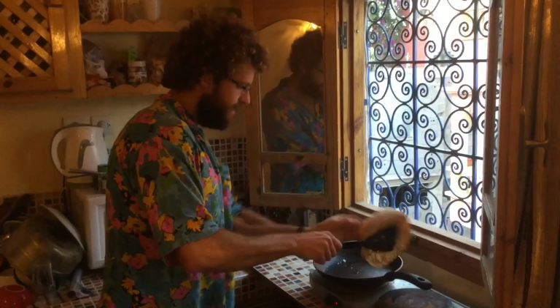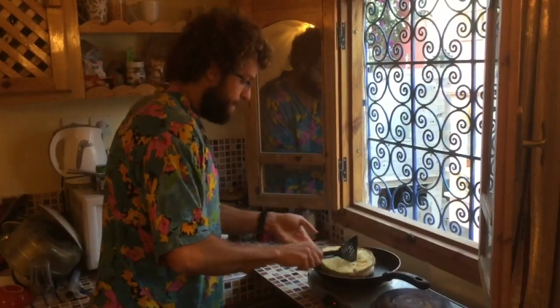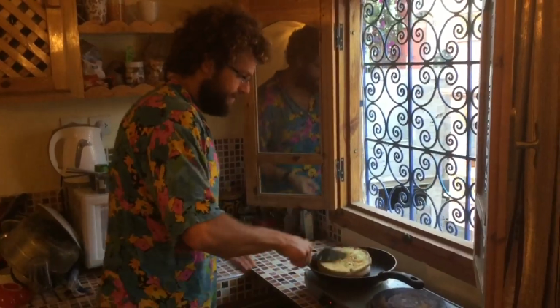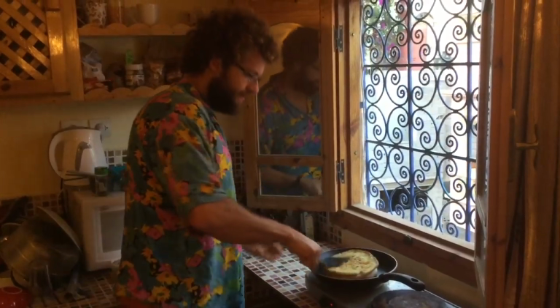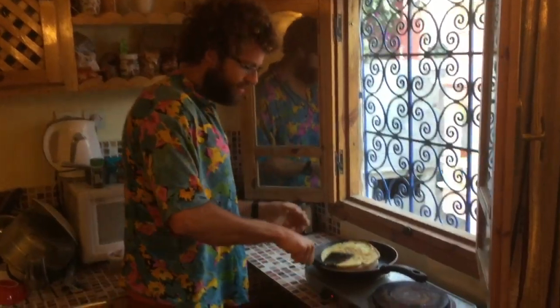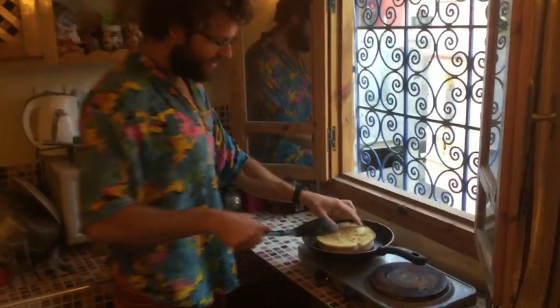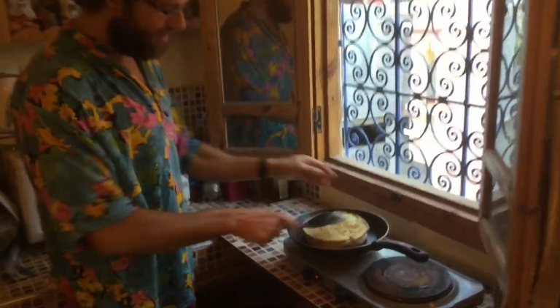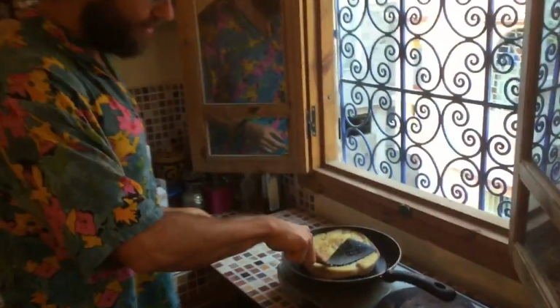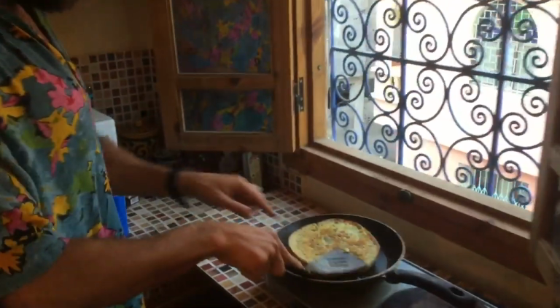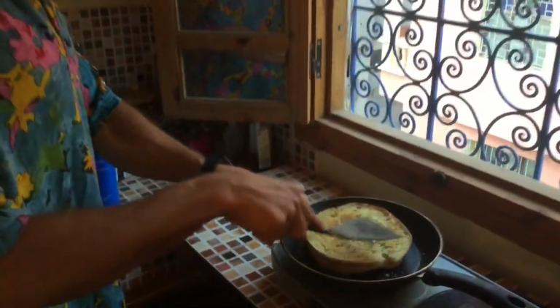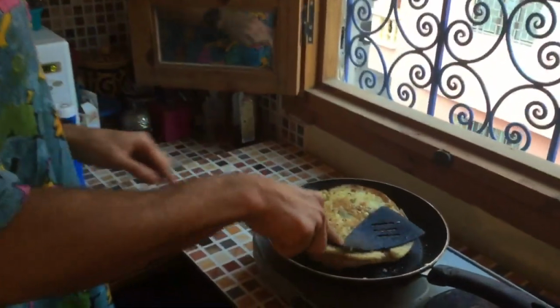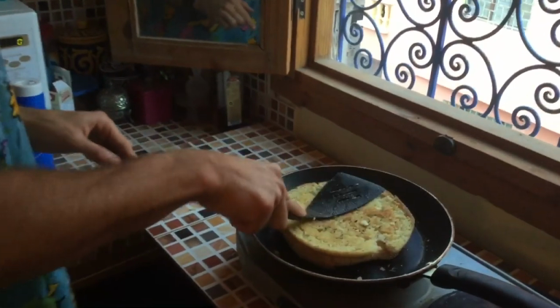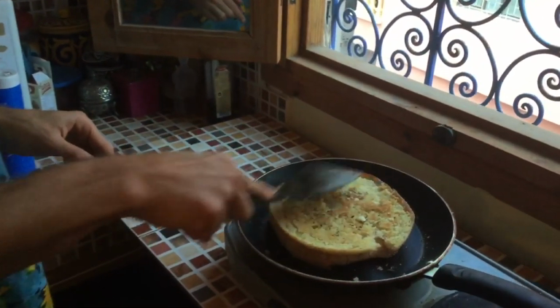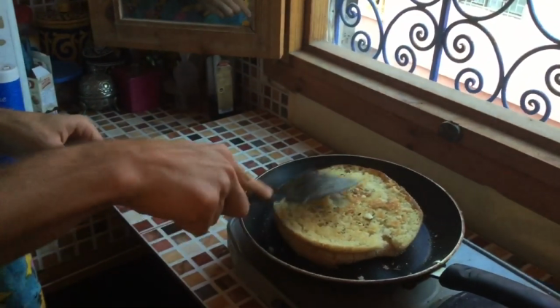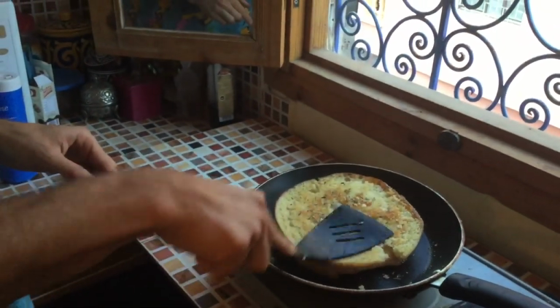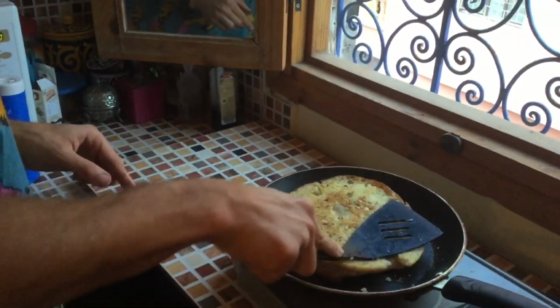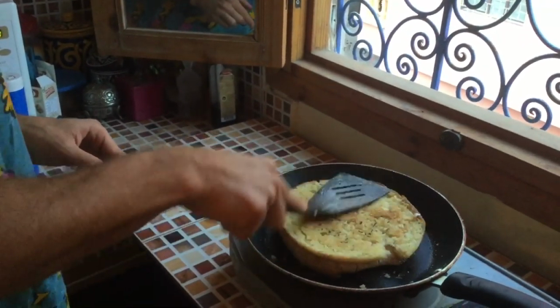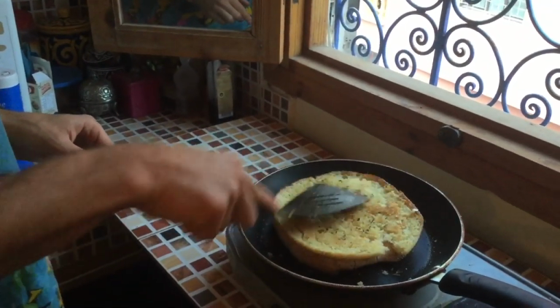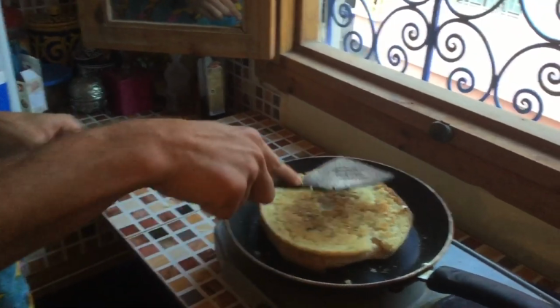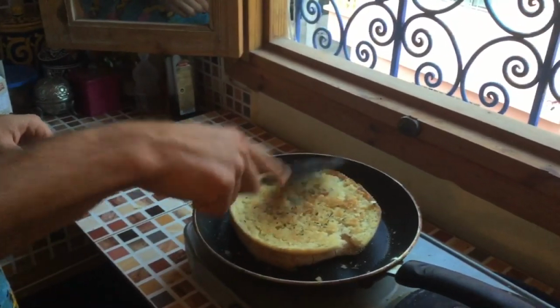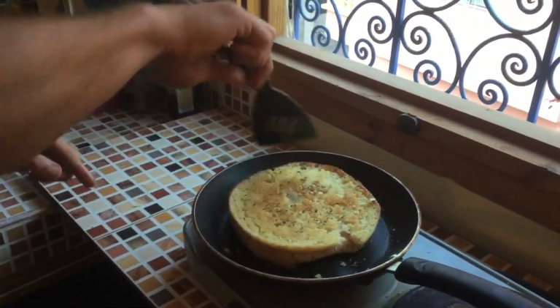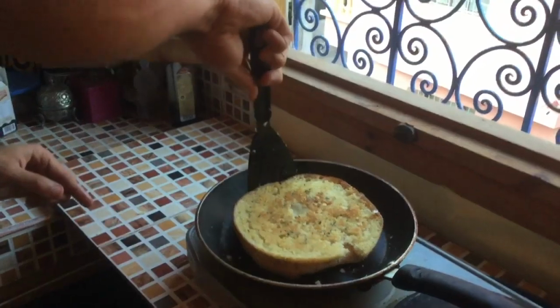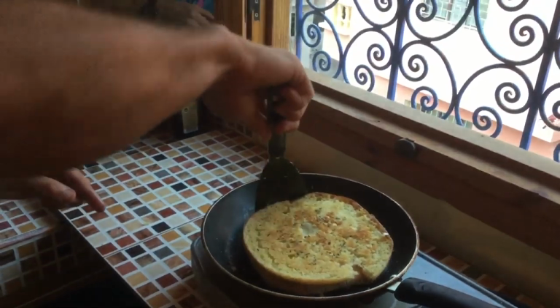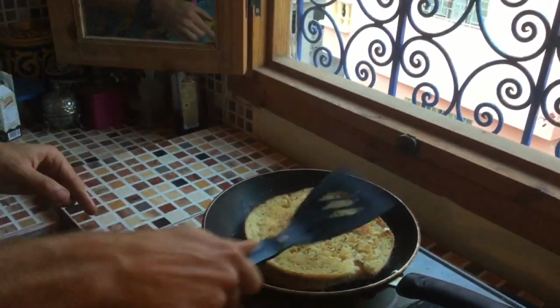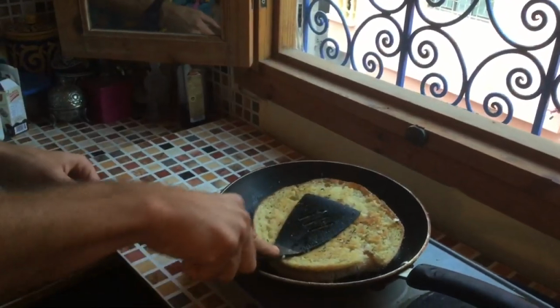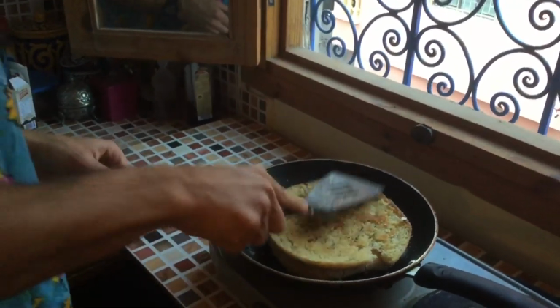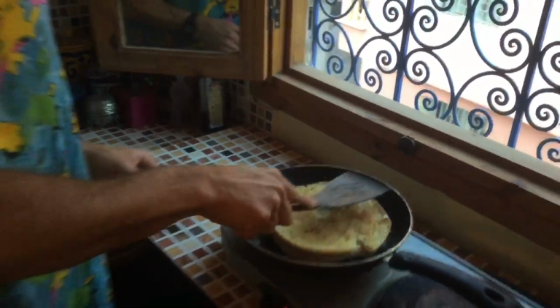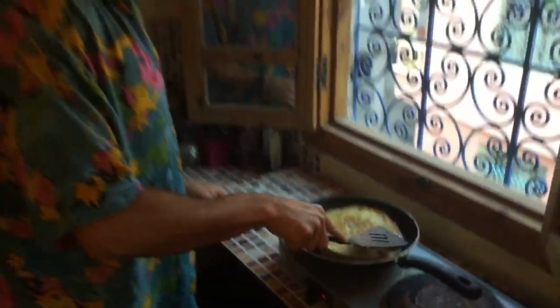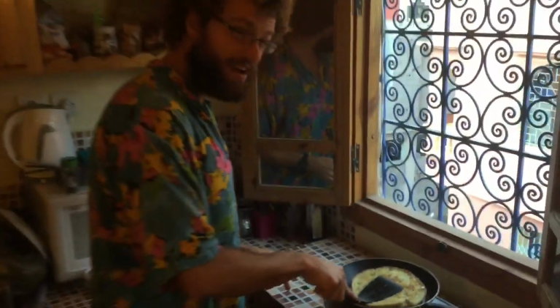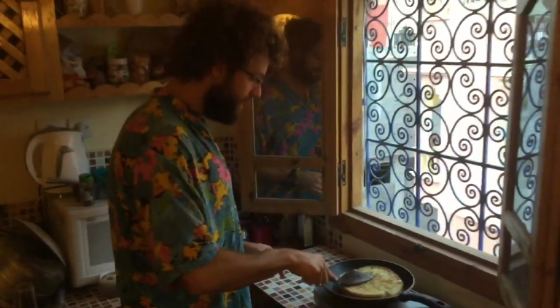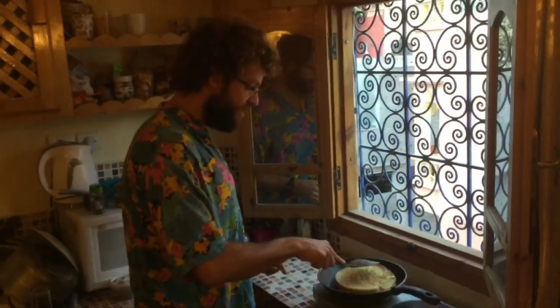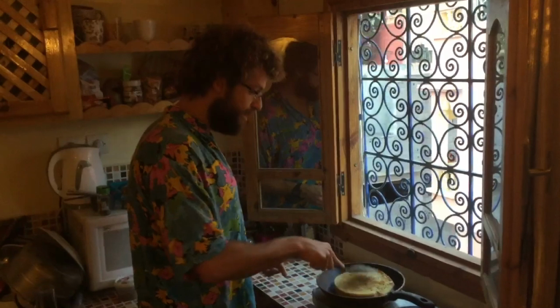We go for a flip. What we're looking for is that golden brown on the bread — don't do too much, don't do too little. Let it find that nice crisp. It's about temperature, patience, and the right amount of butter.